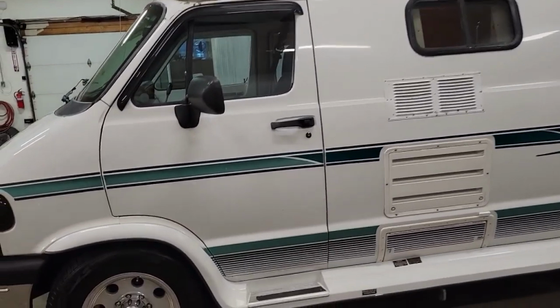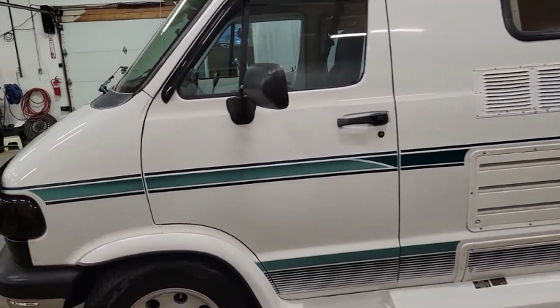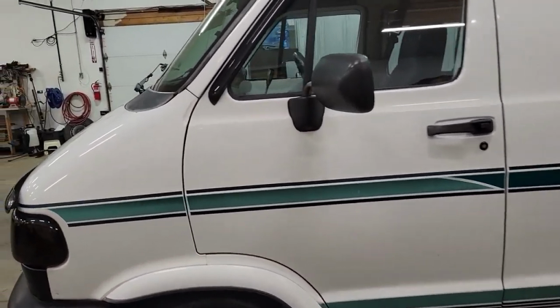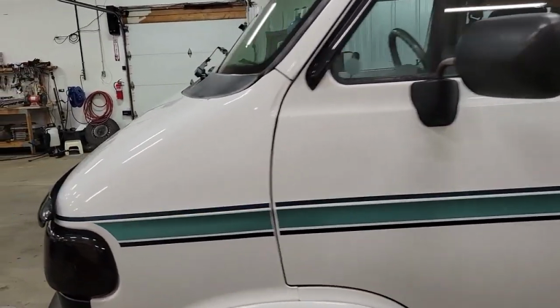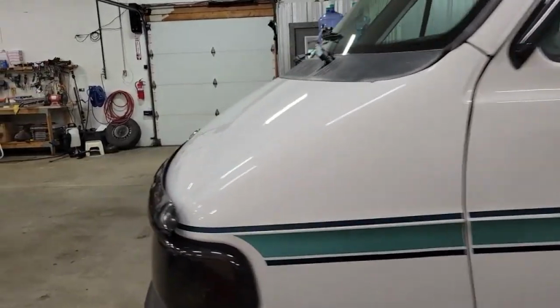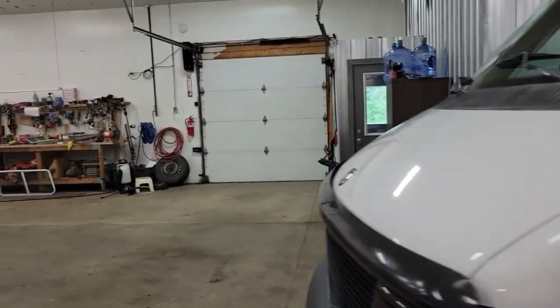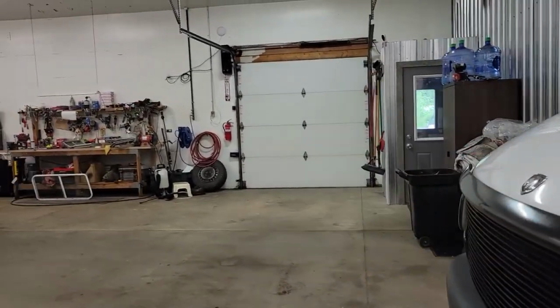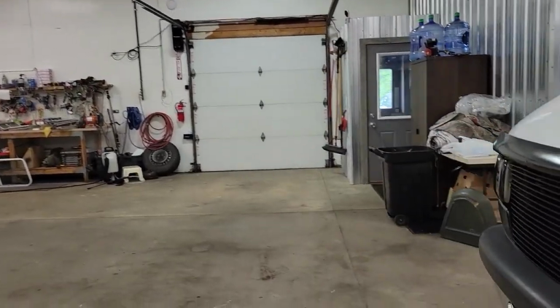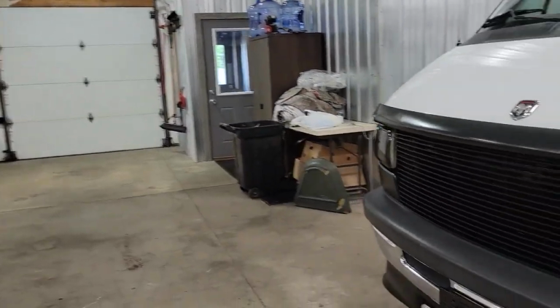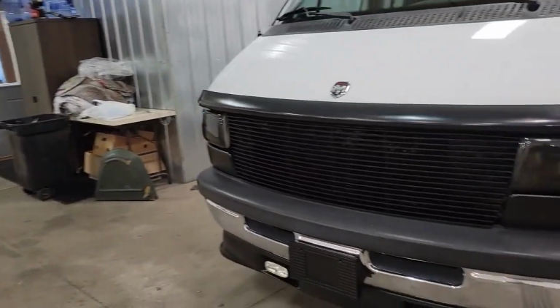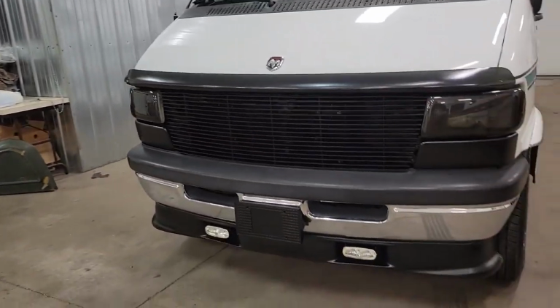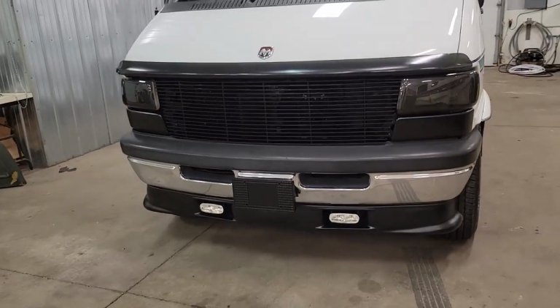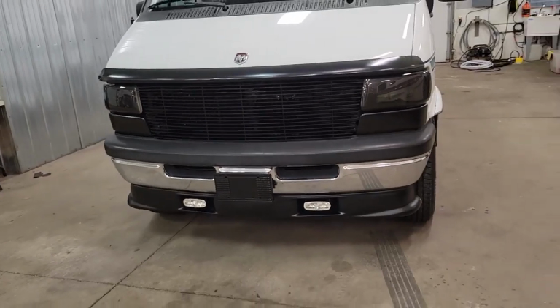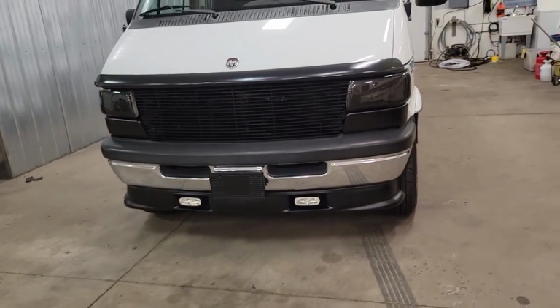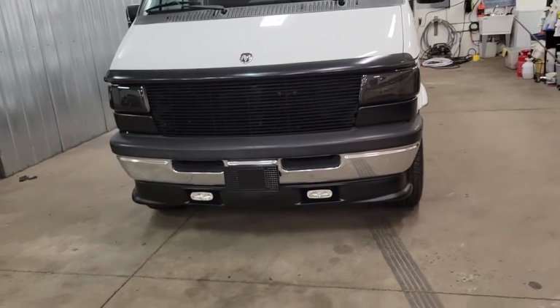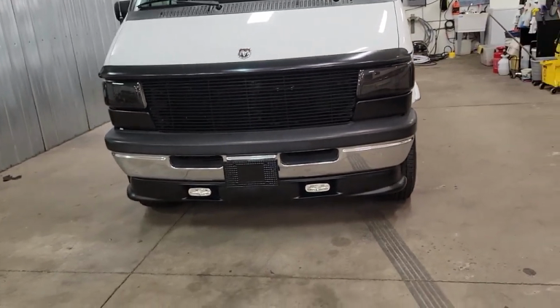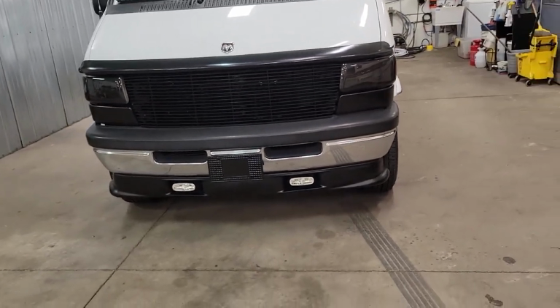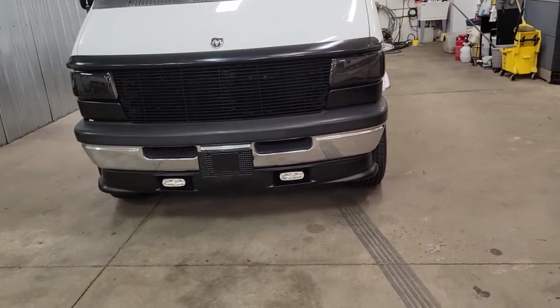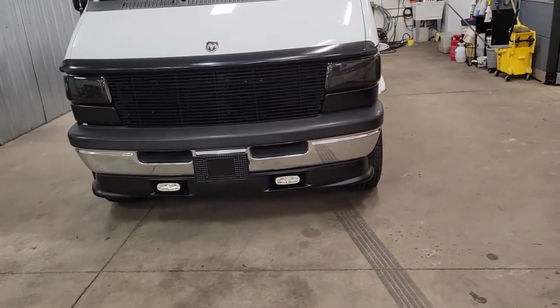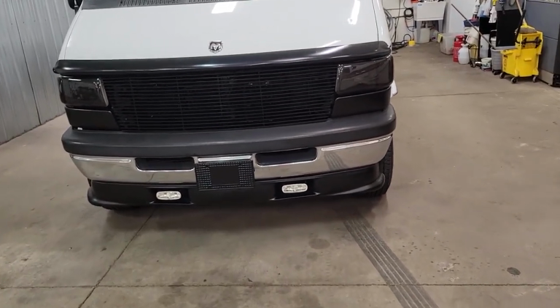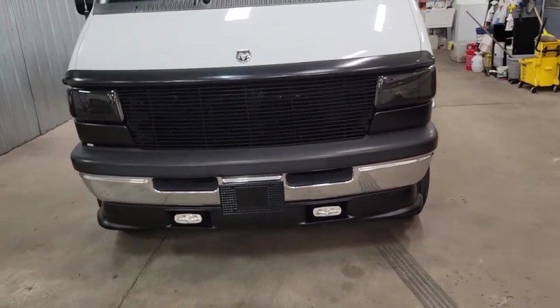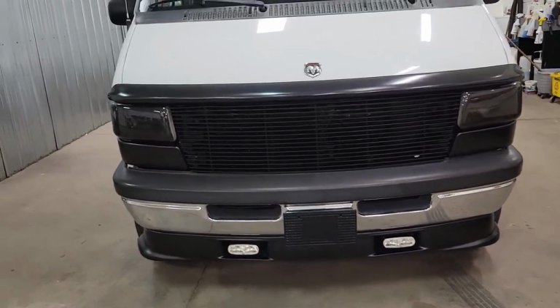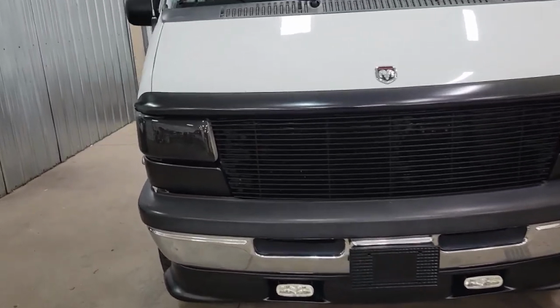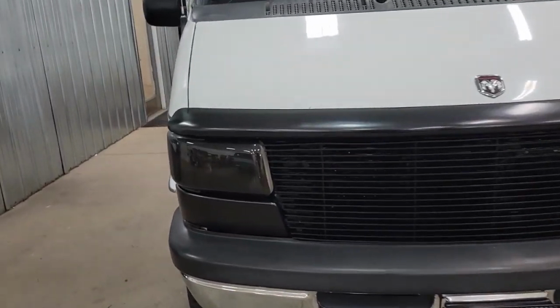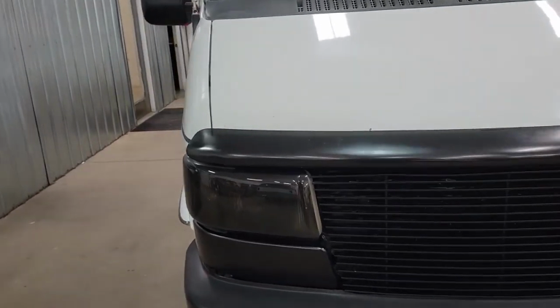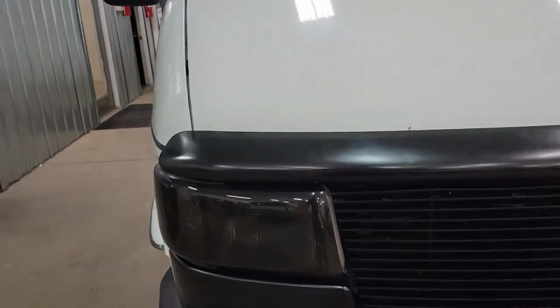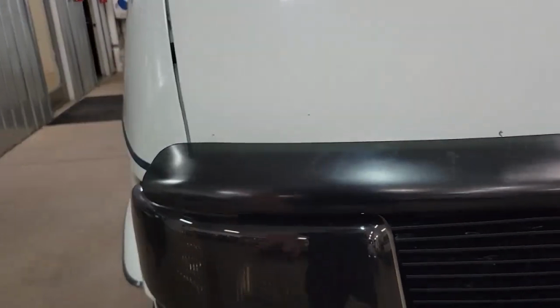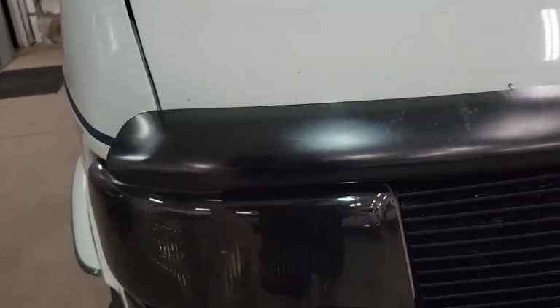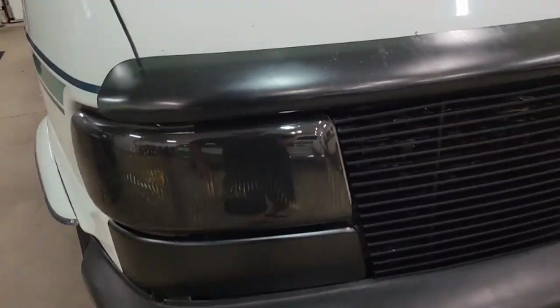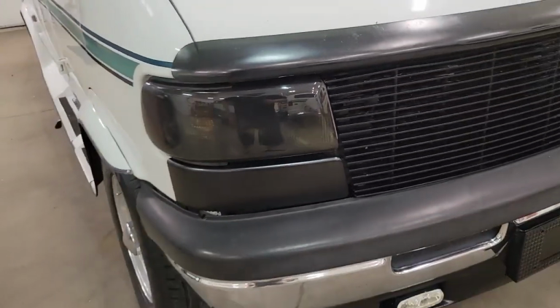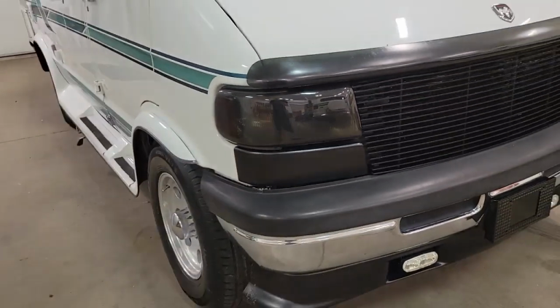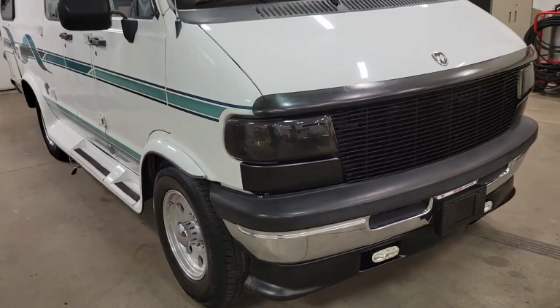I like what he did with the front end — kind of blacked it all out. Aftermarket chin spoiler with running fog lights on the bottom inside the chin spoiler. Custom grill. The headlight covers pop right off — they're just on there with Velcro — so it just gives a cool, custom look to it.